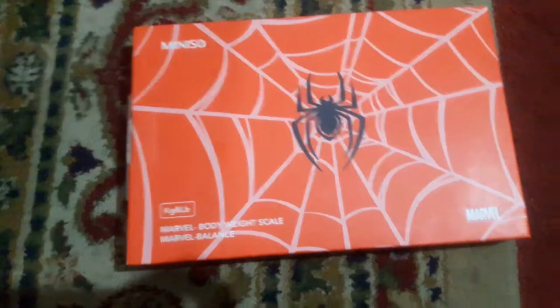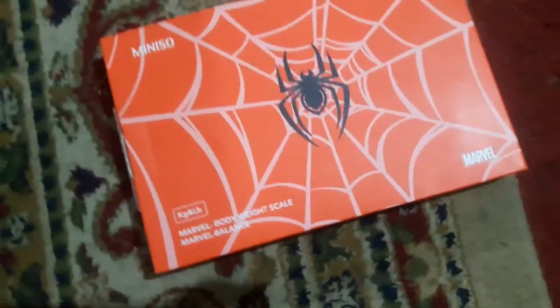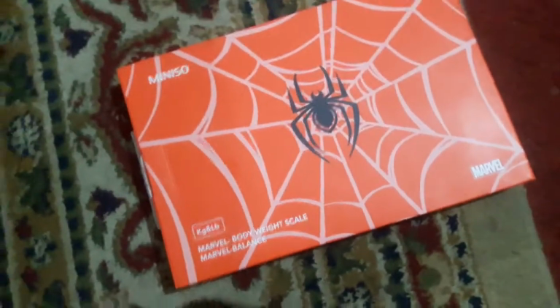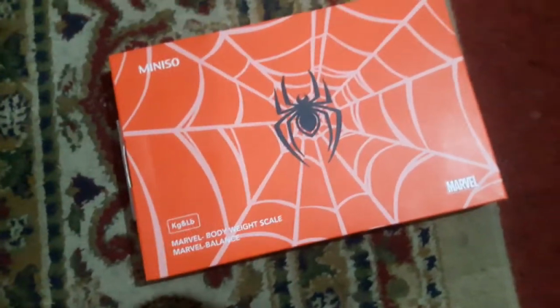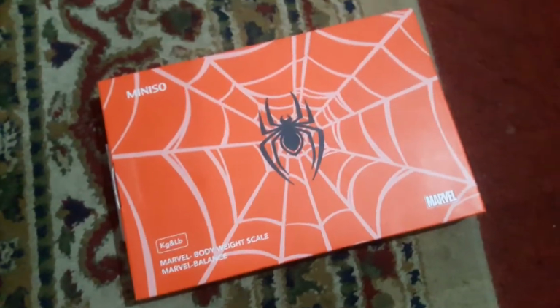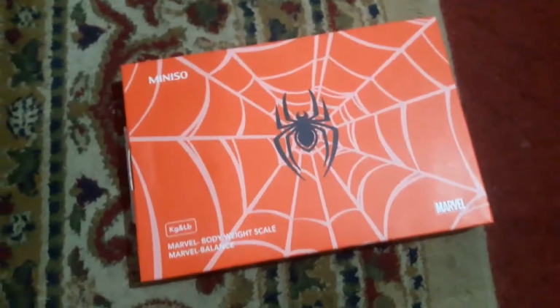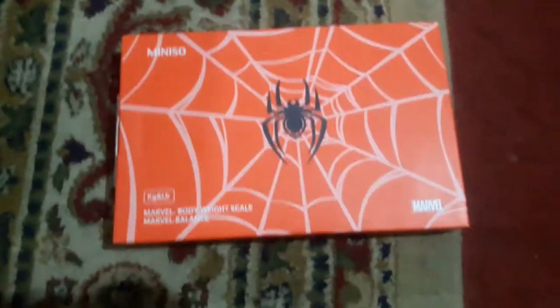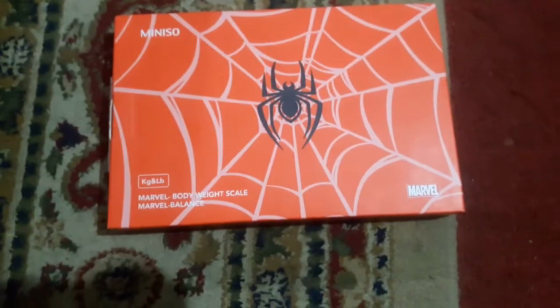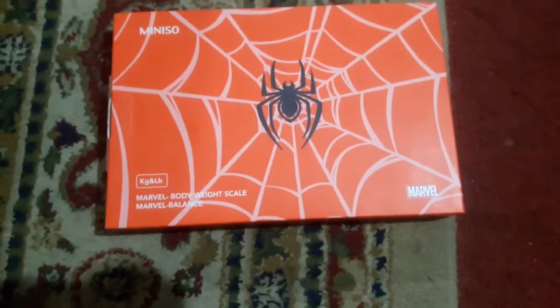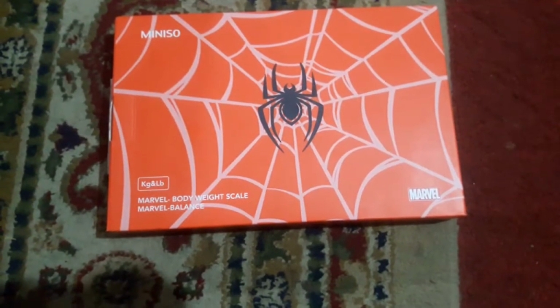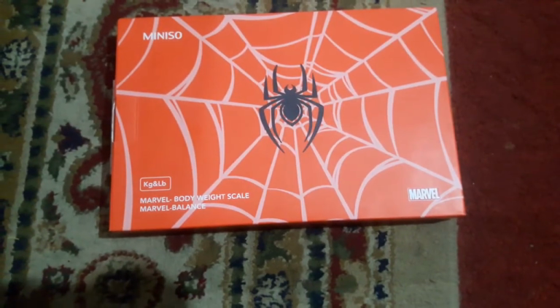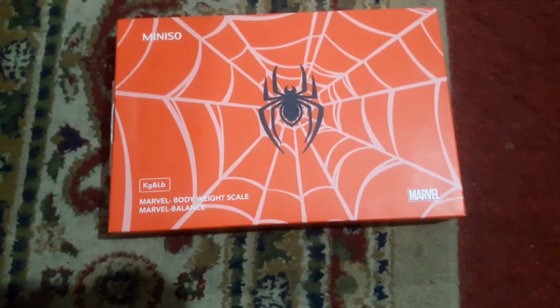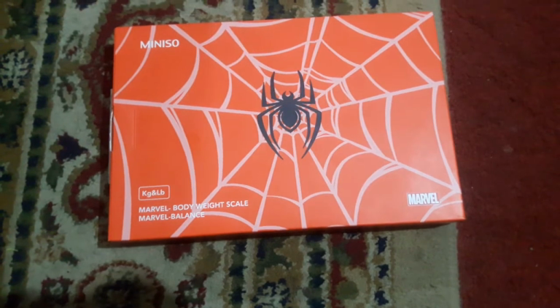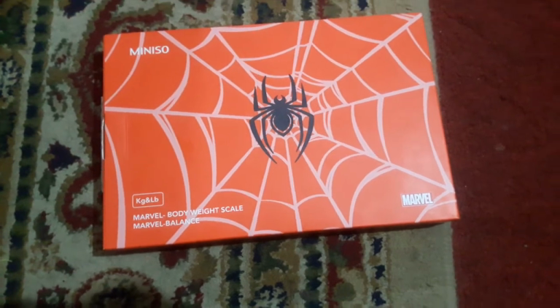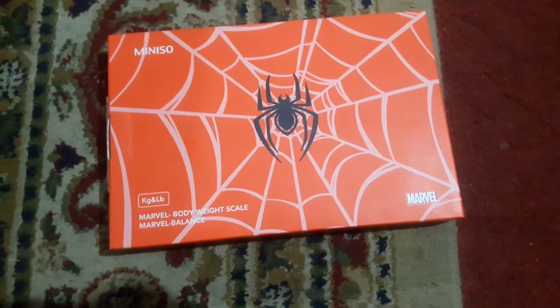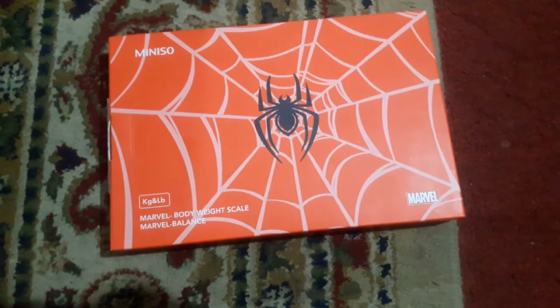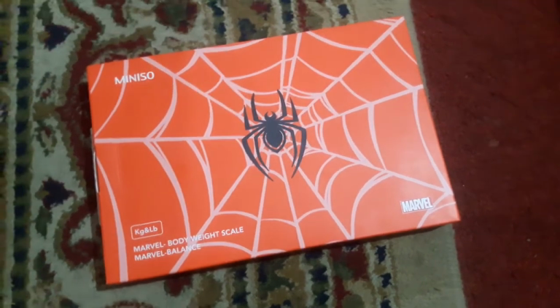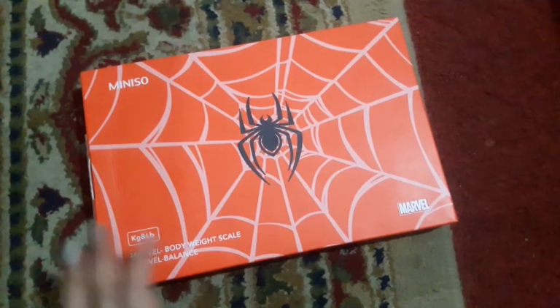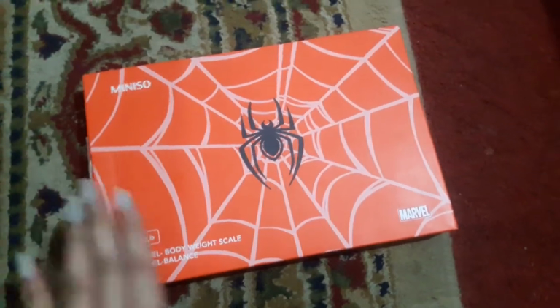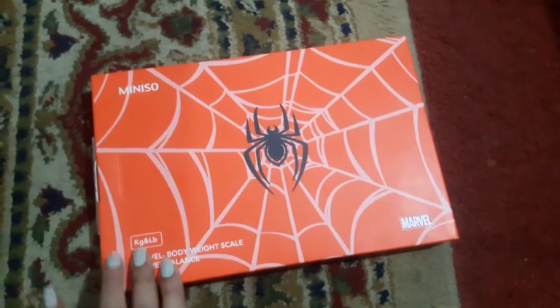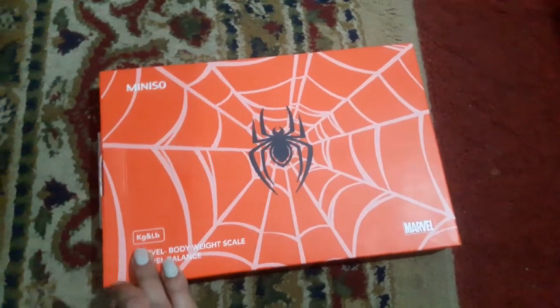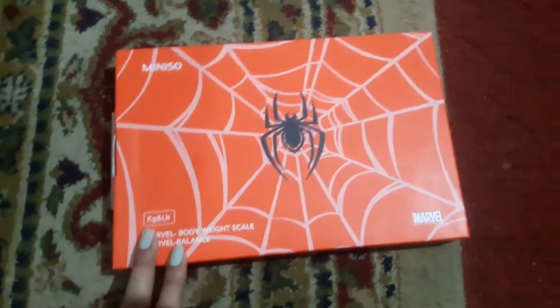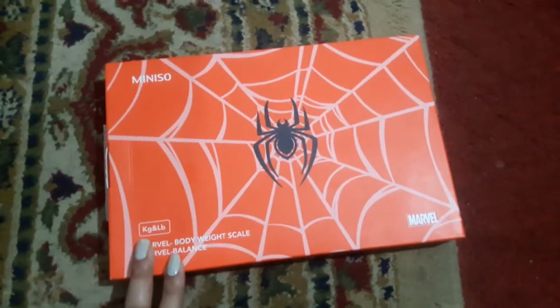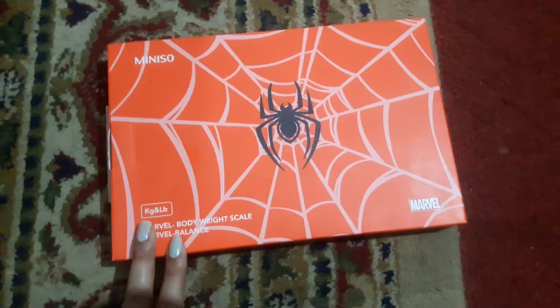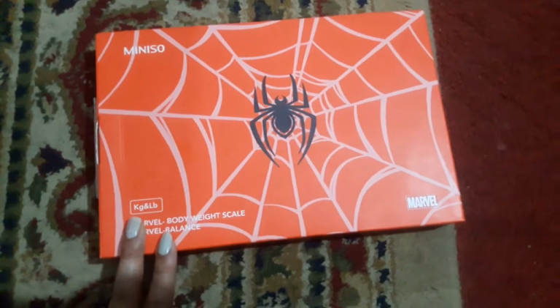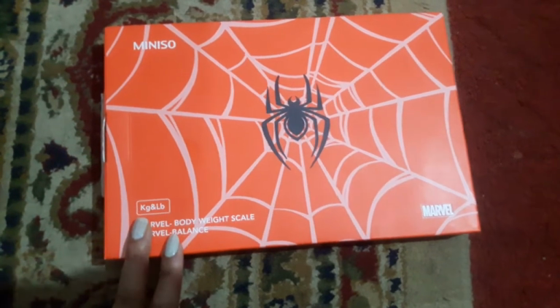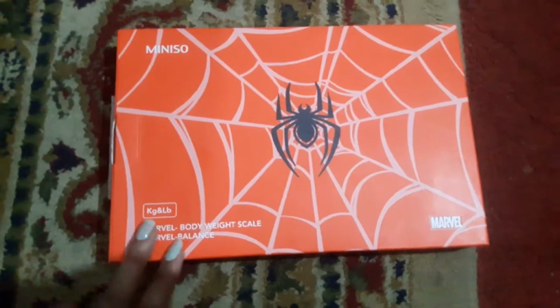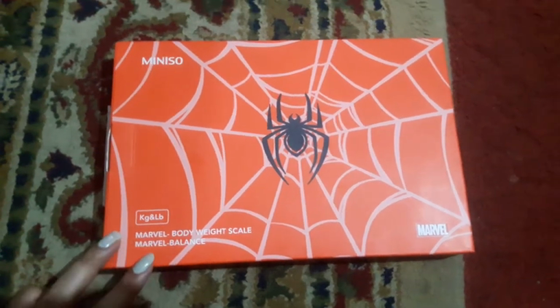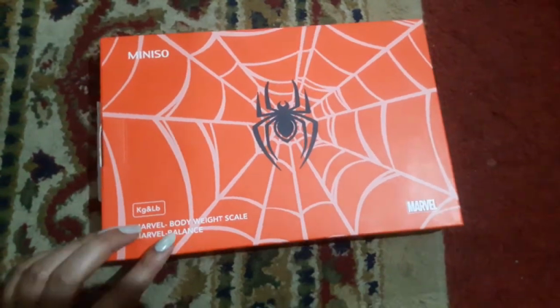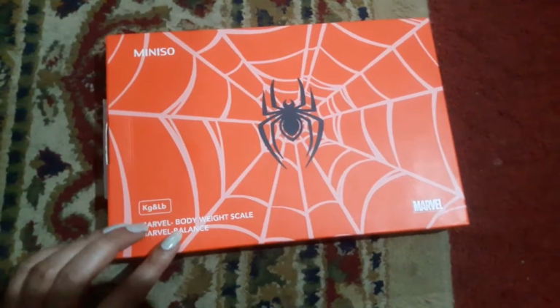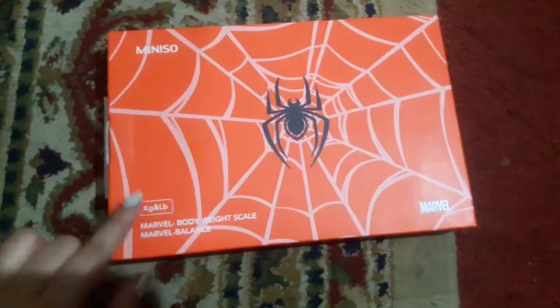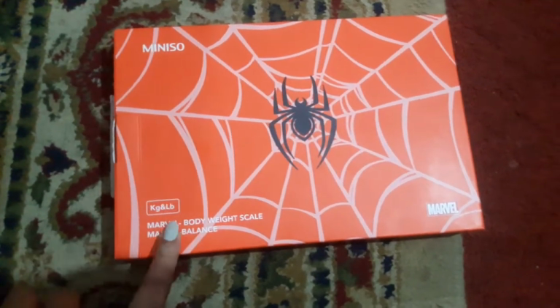Hello friends, today I will share this product with you. This is the Miniso Weight Machine. This weight machine is very small in size and a cute machine, but it works very well.